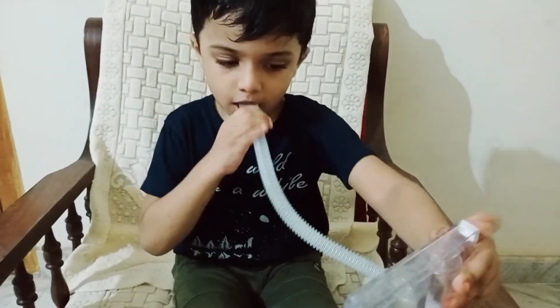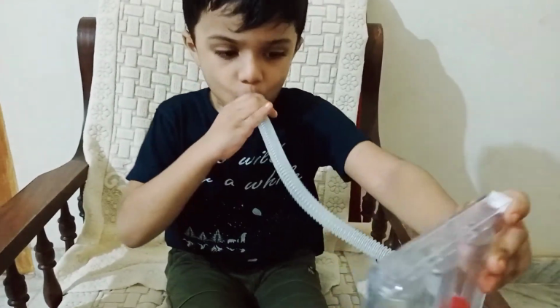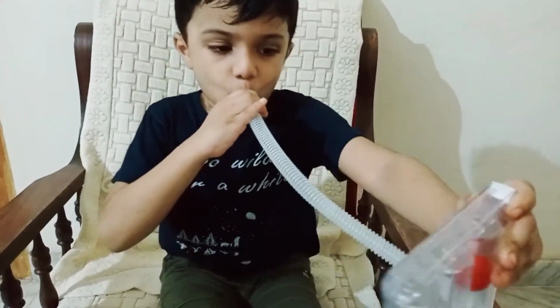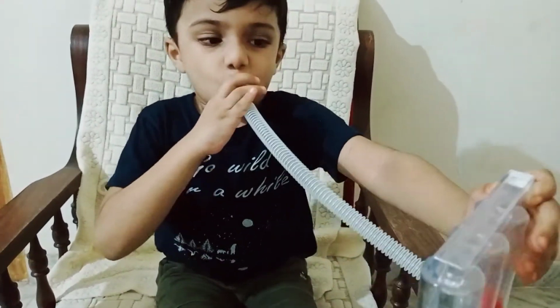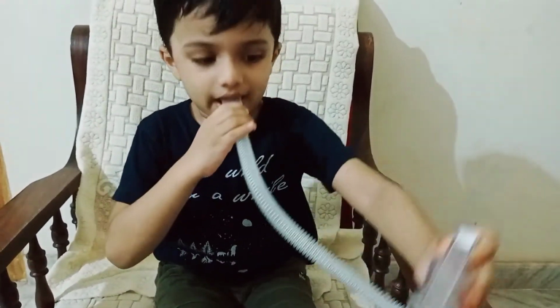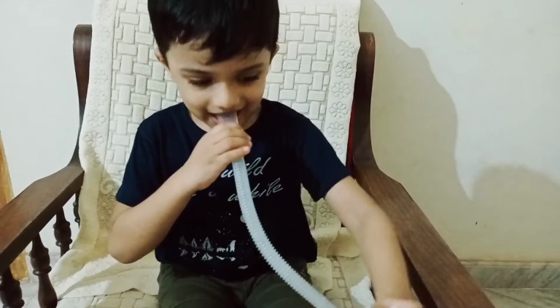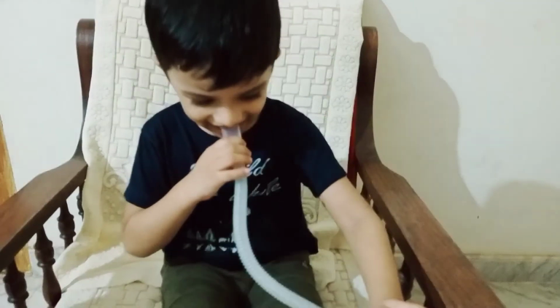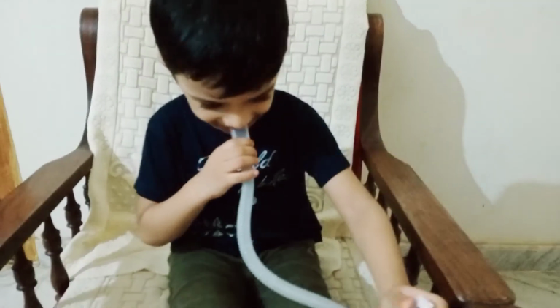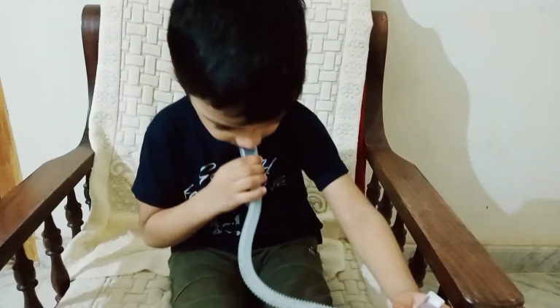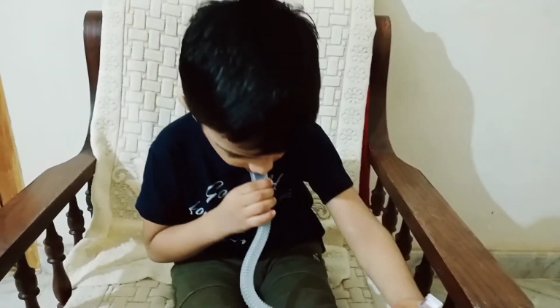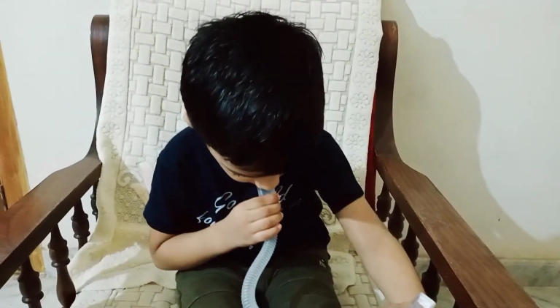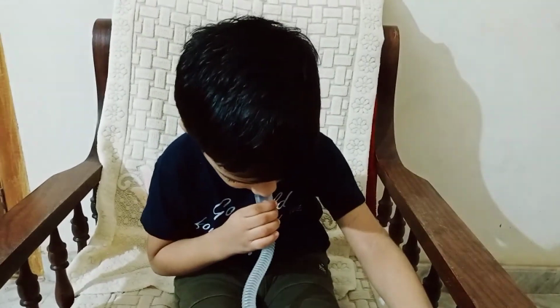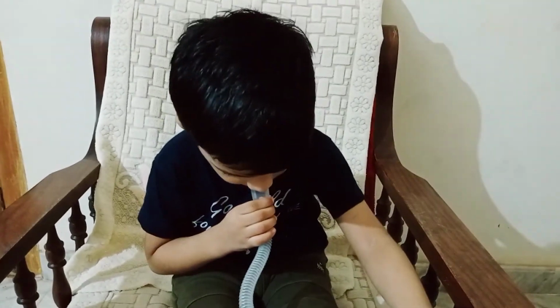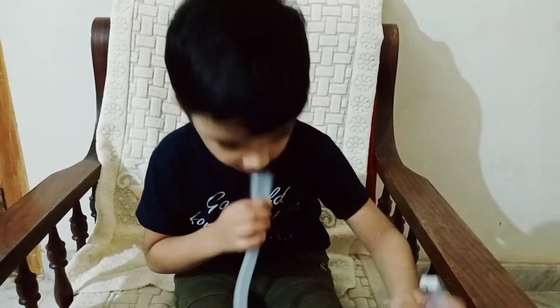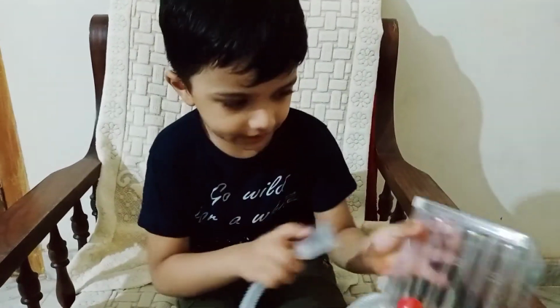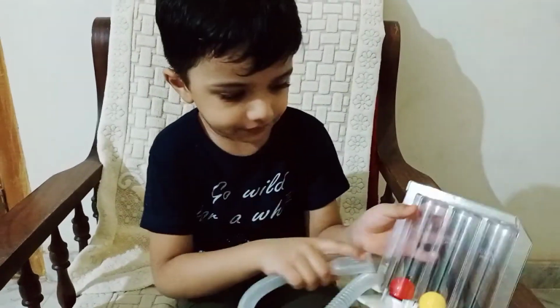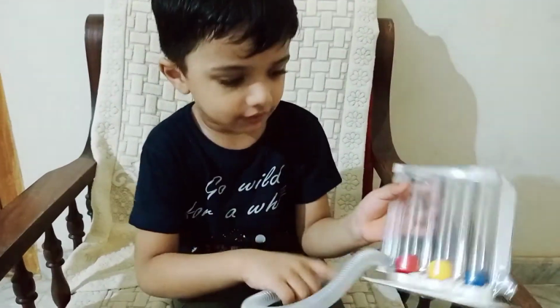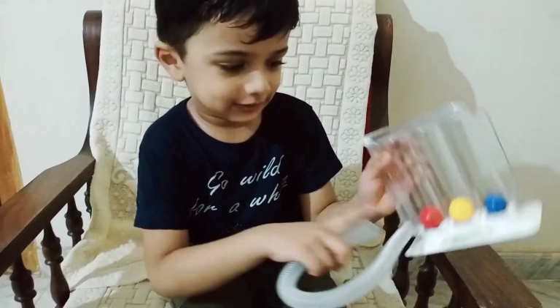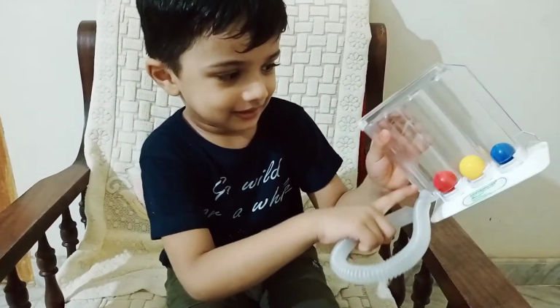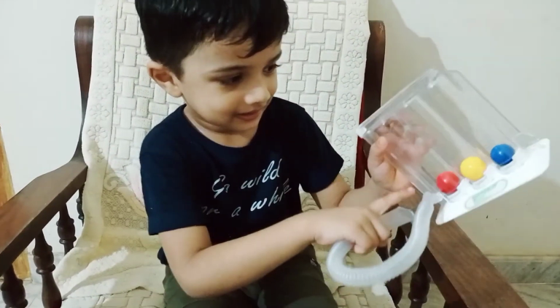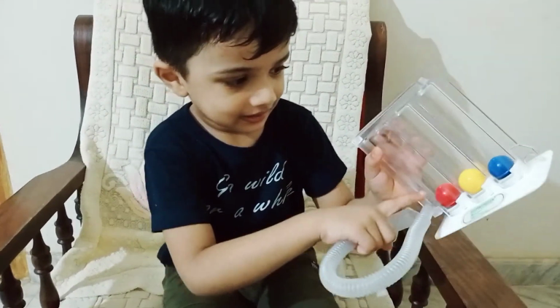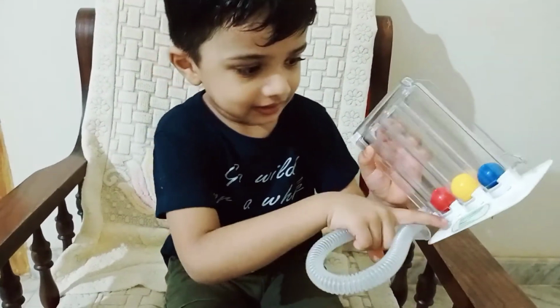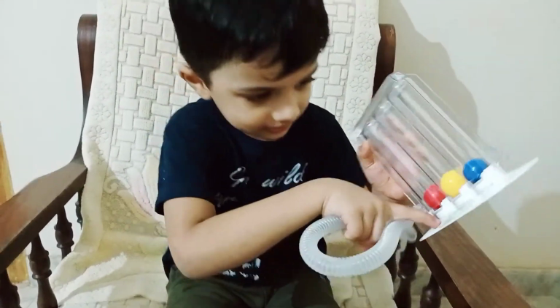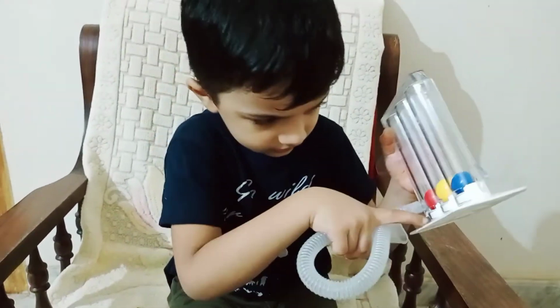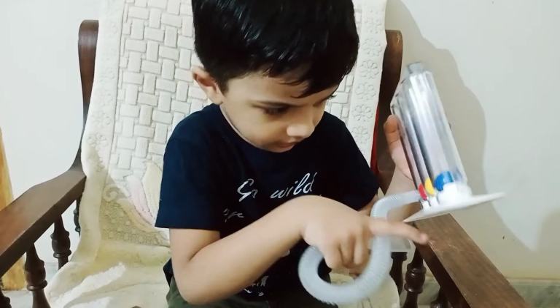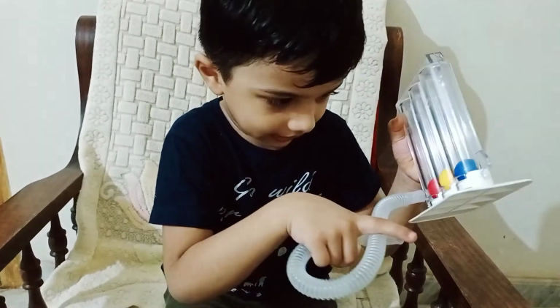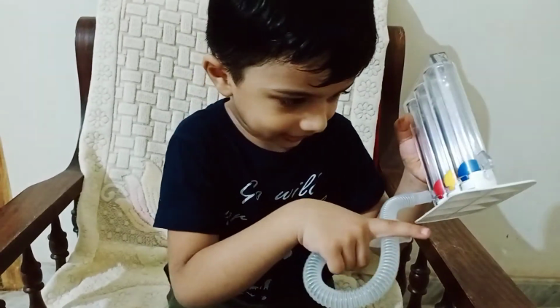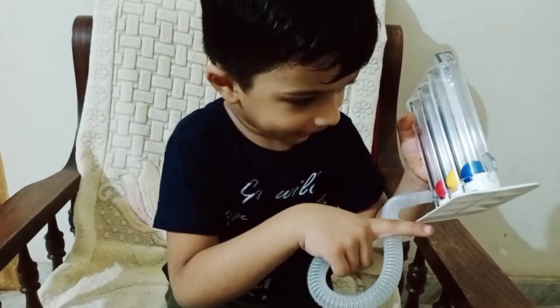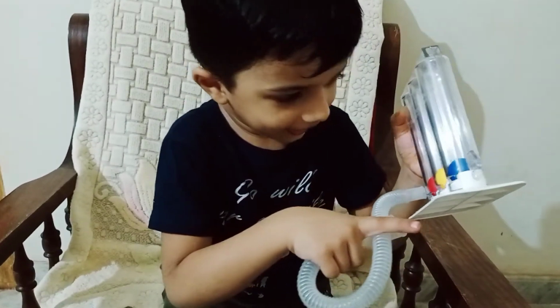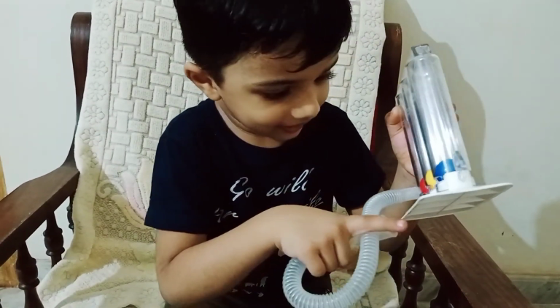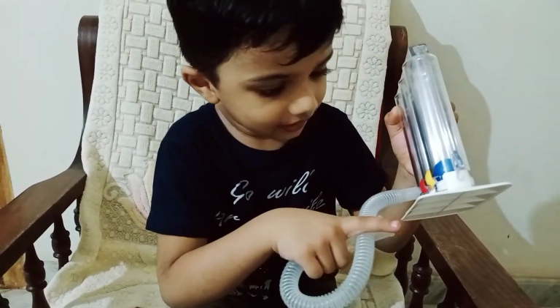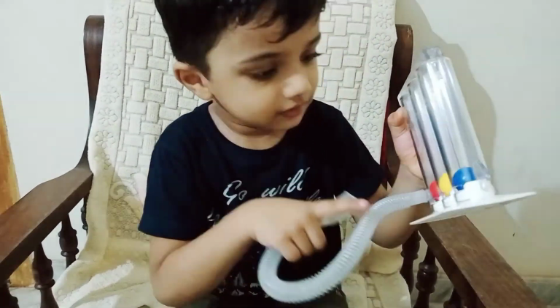Do you have a name? No, this is wrong. Spirometer. See that. I'll see you later.